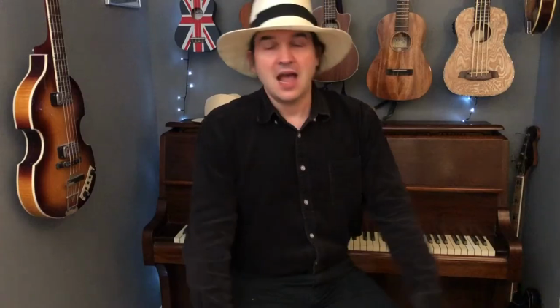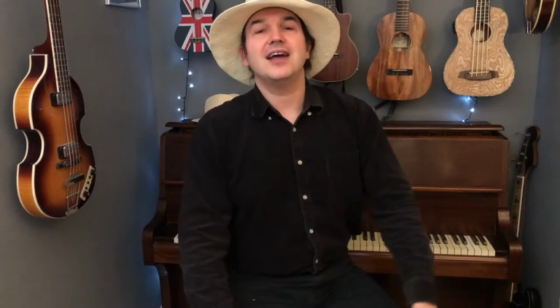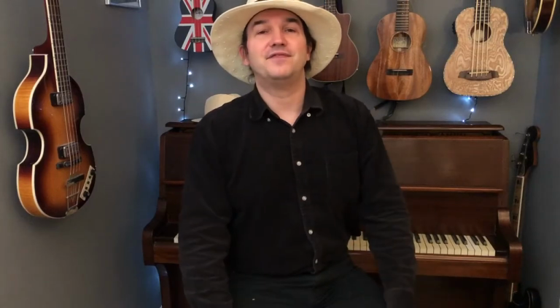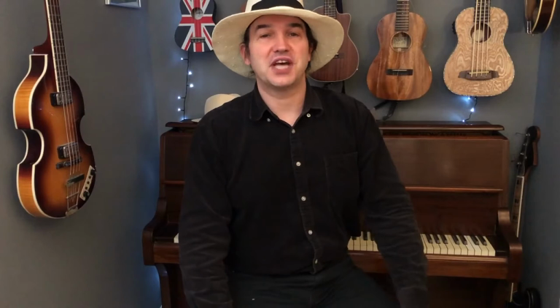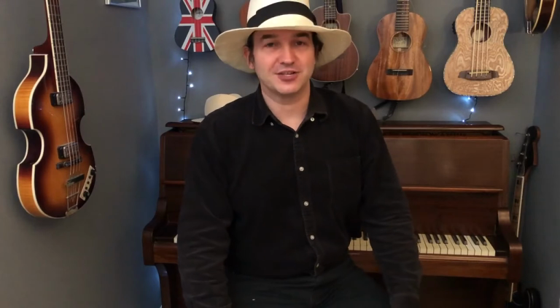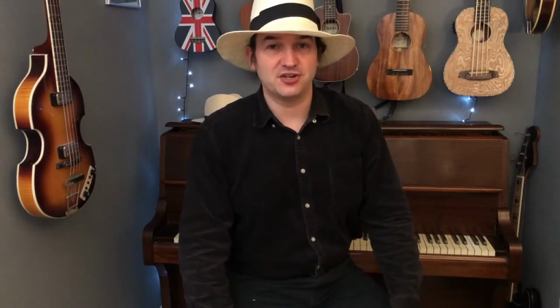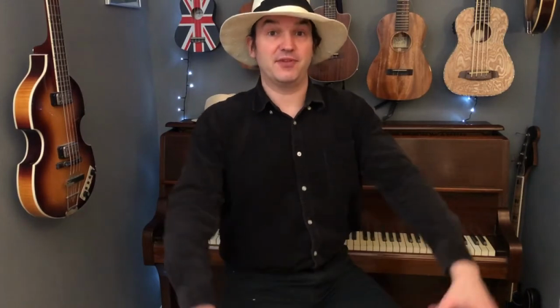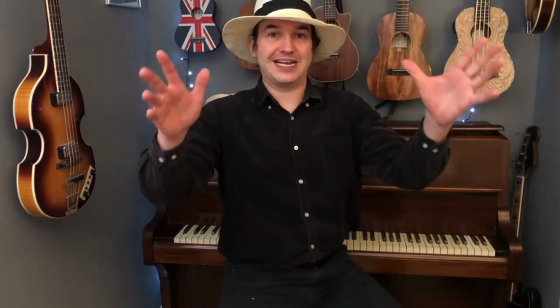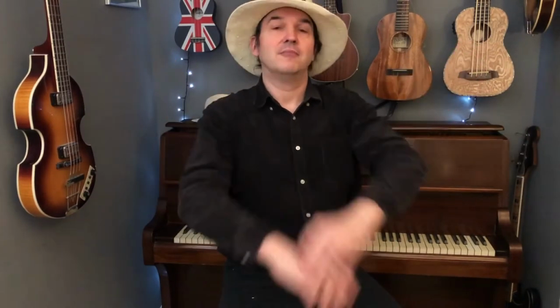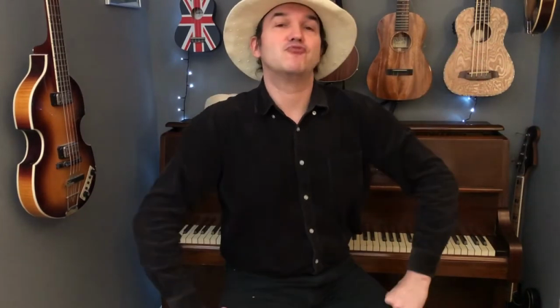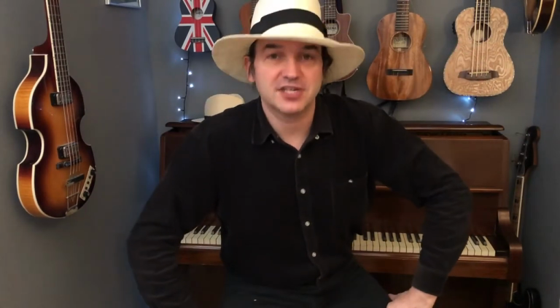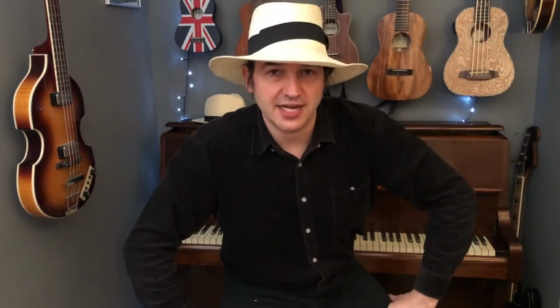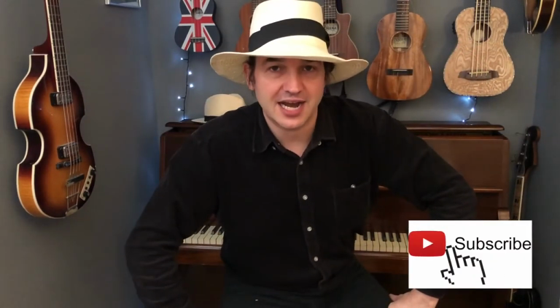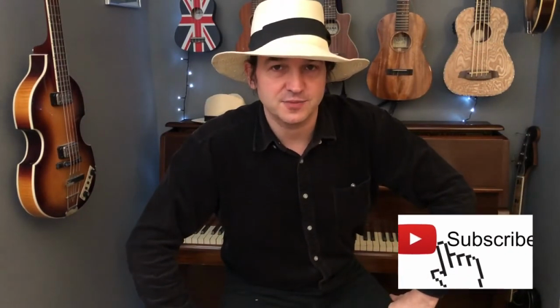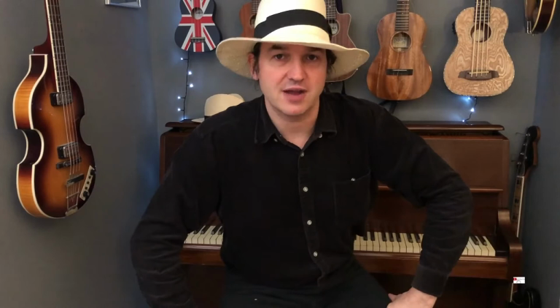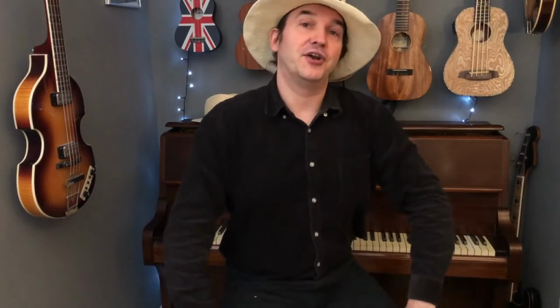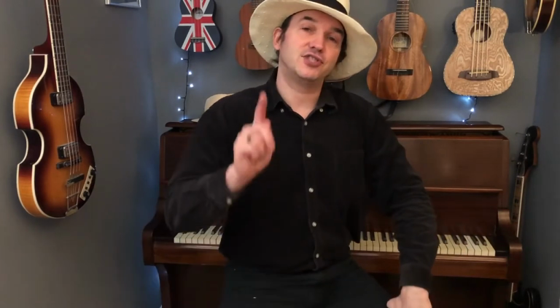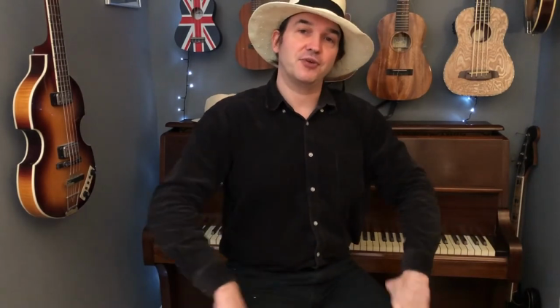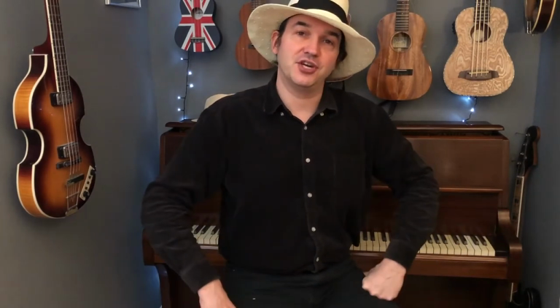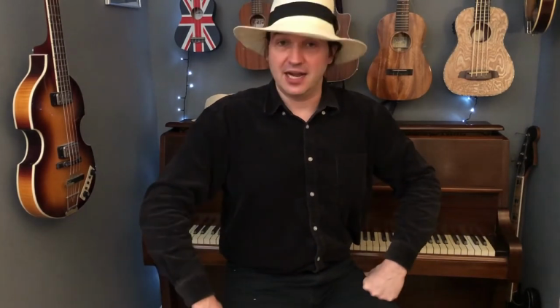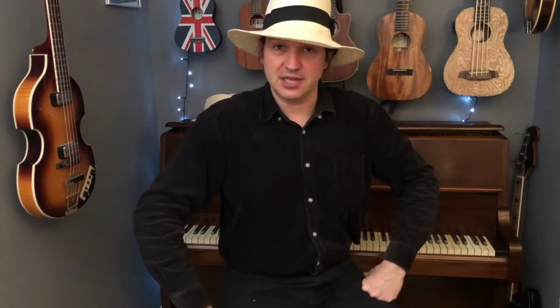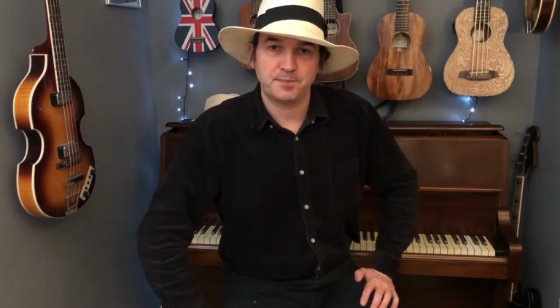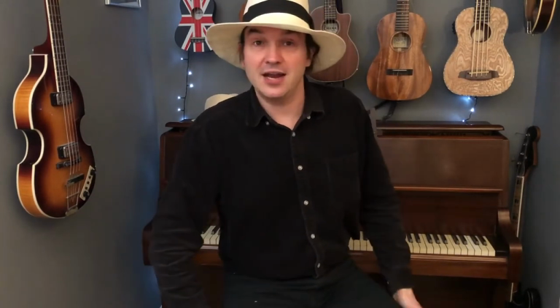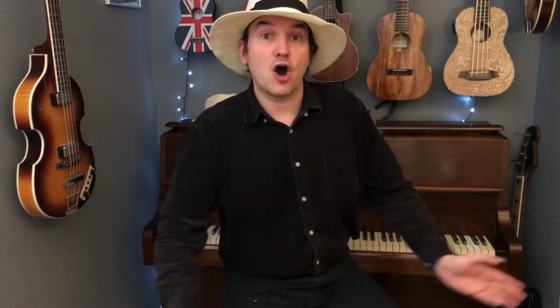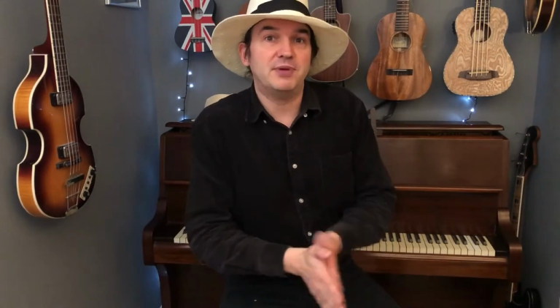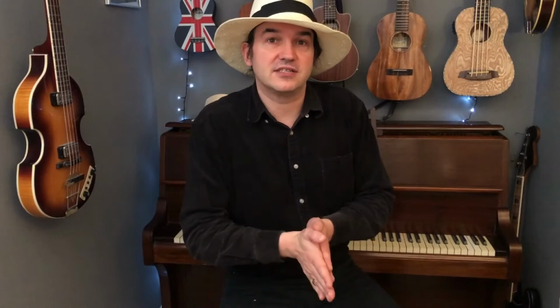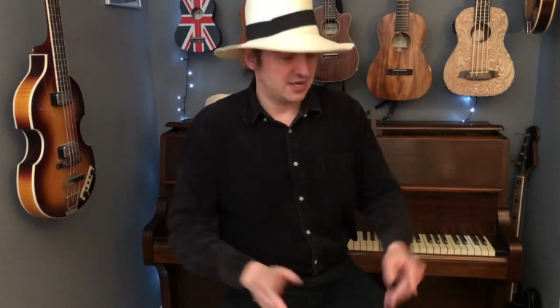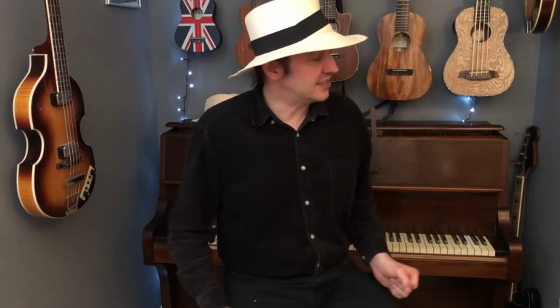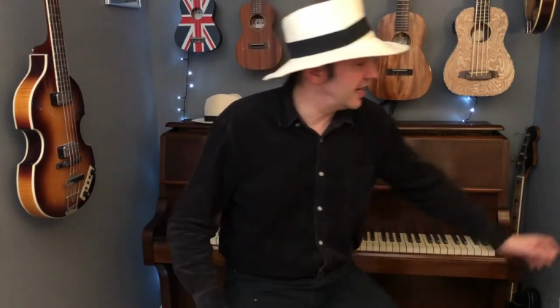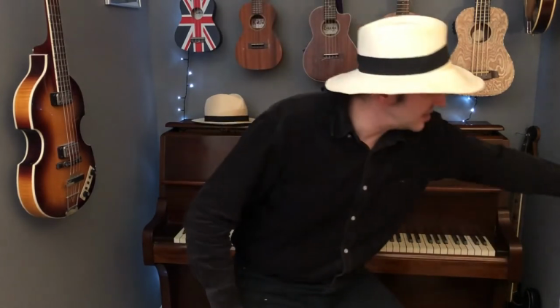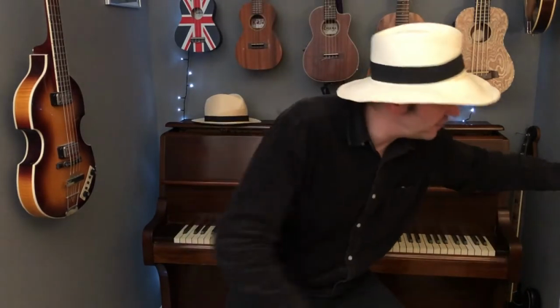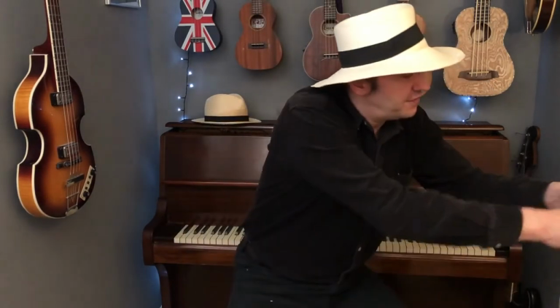Hi there folks and welcome to Get Strumming. Before I begin, please remember to like, comment and subscribe, and also check out the Patreon in the link below. Anyway, on with business.